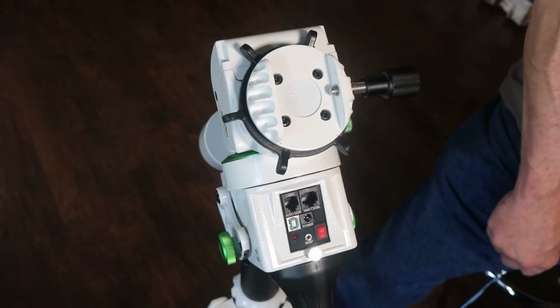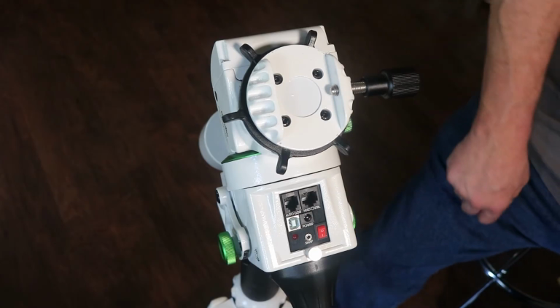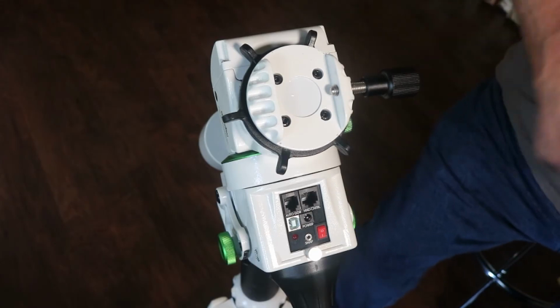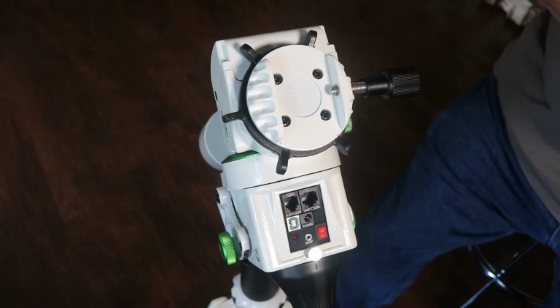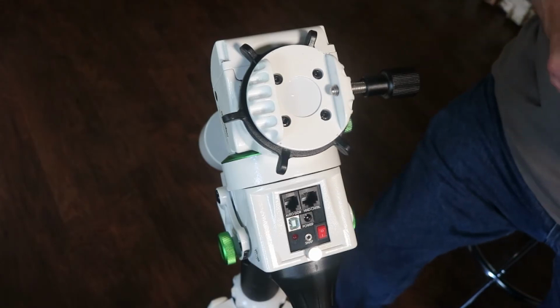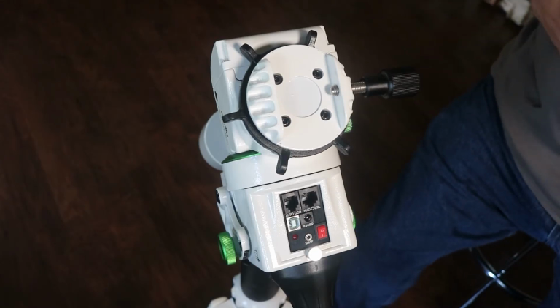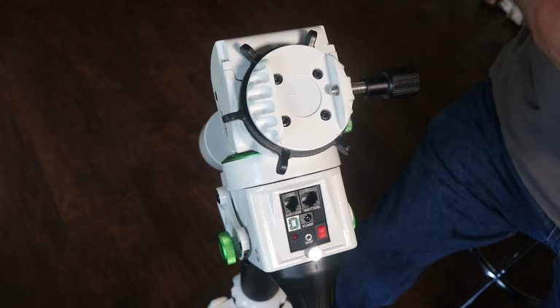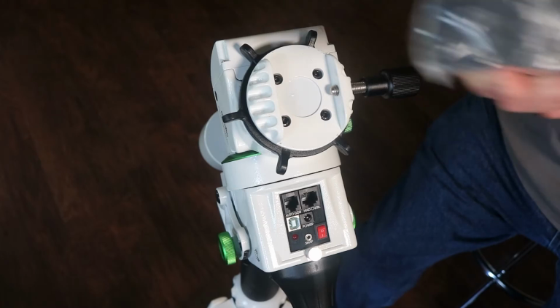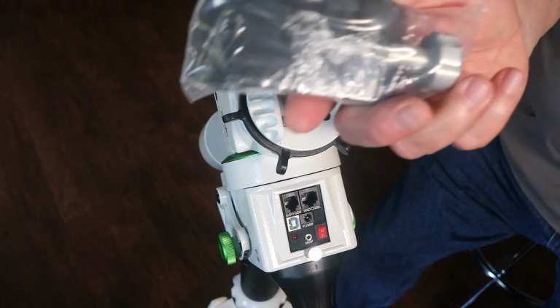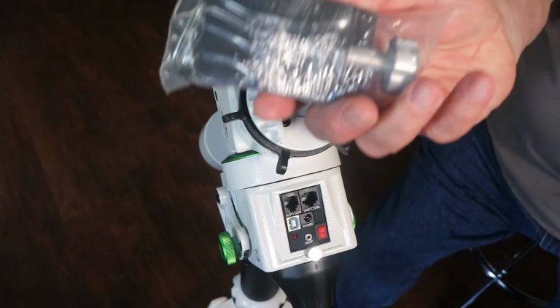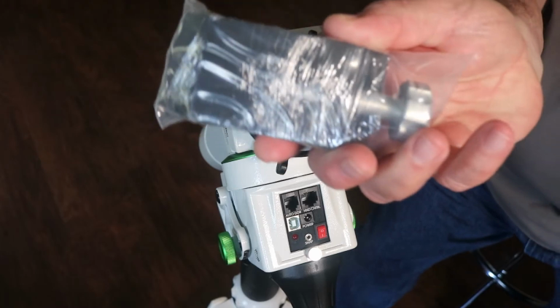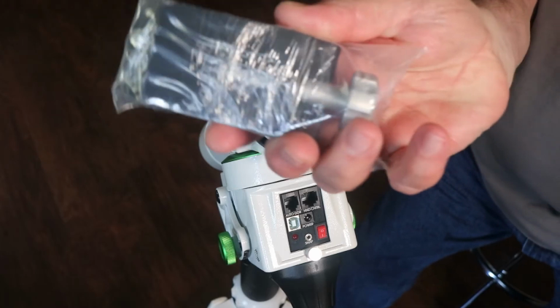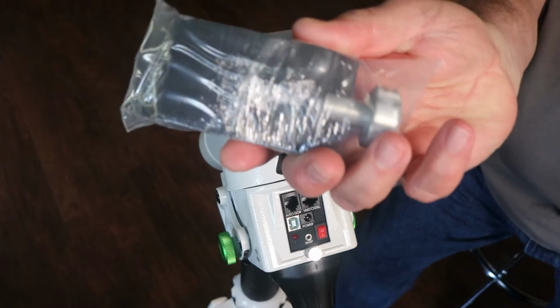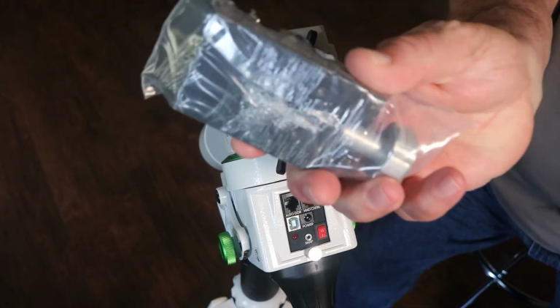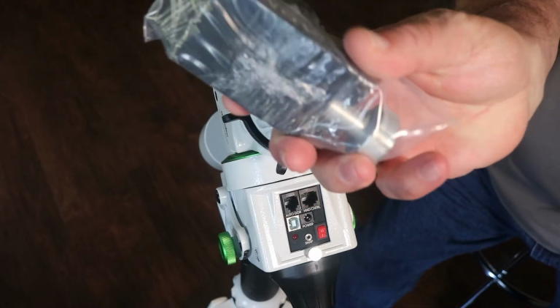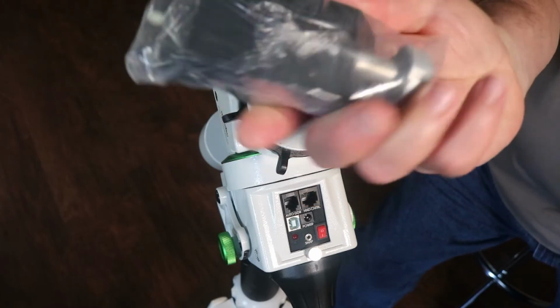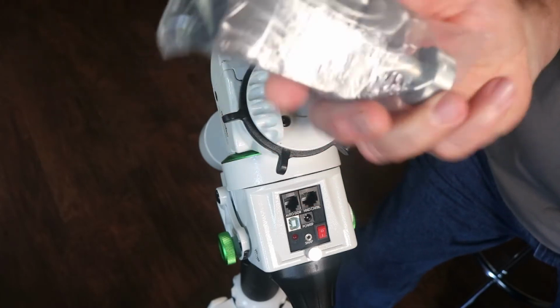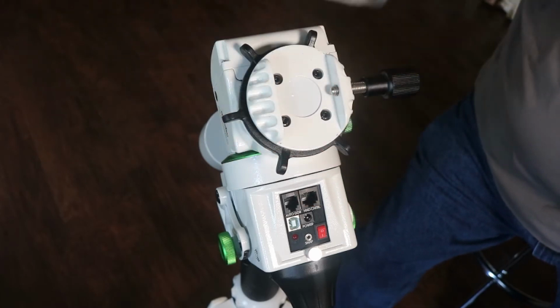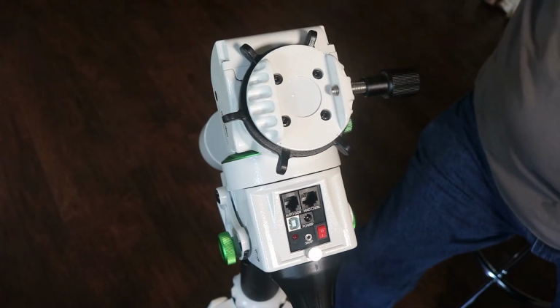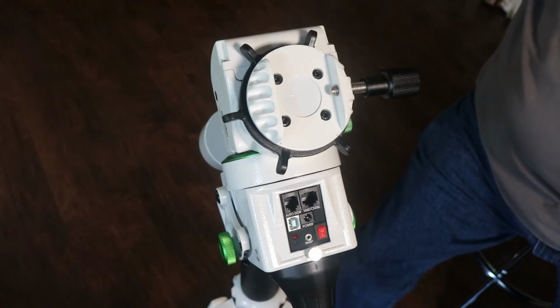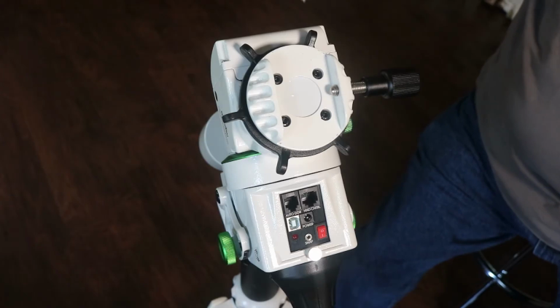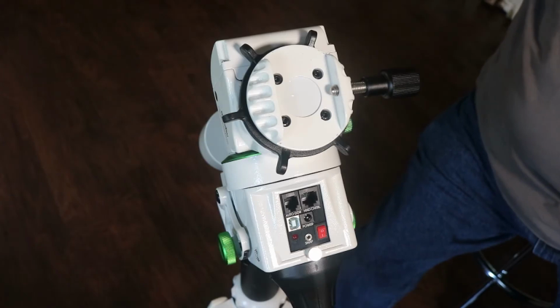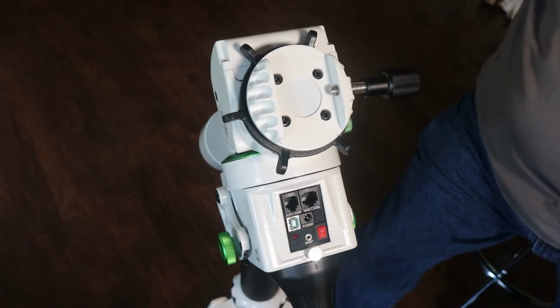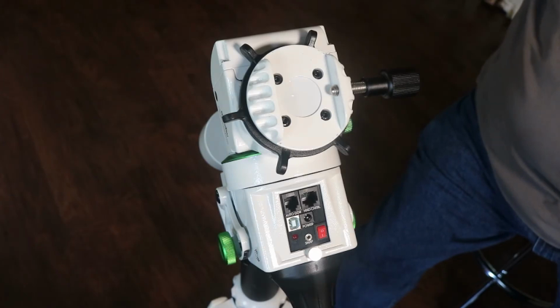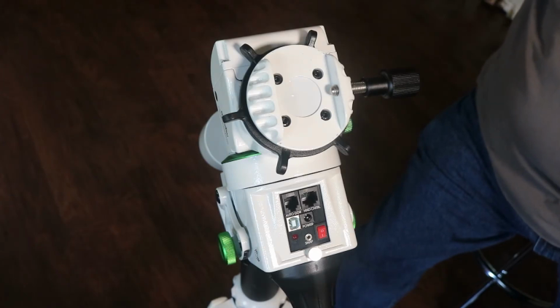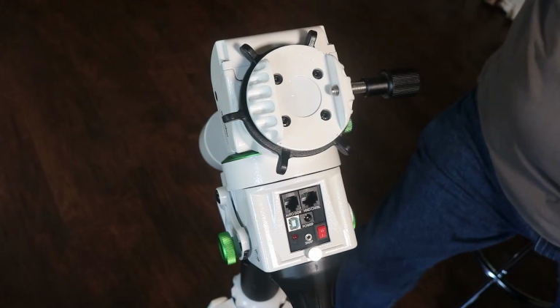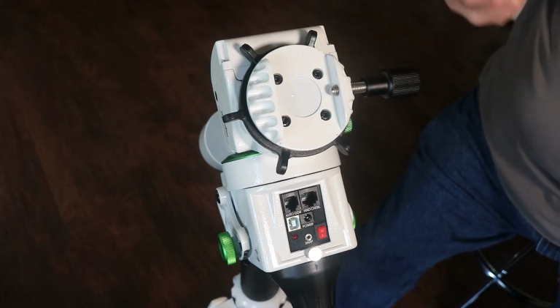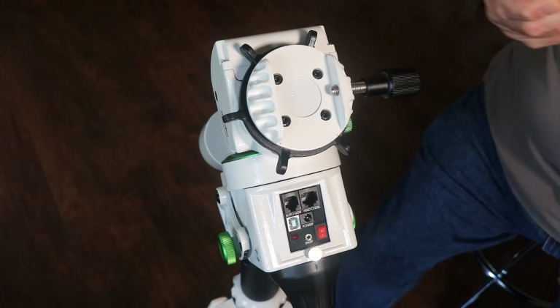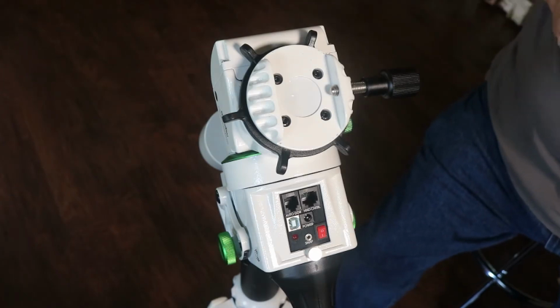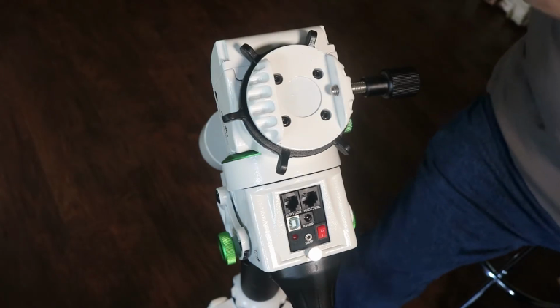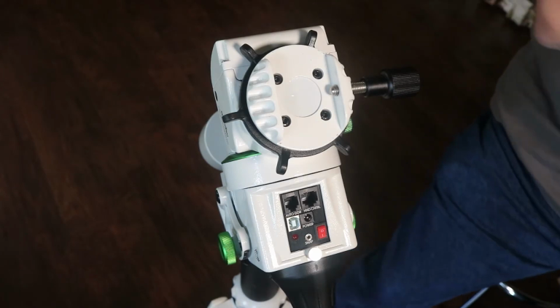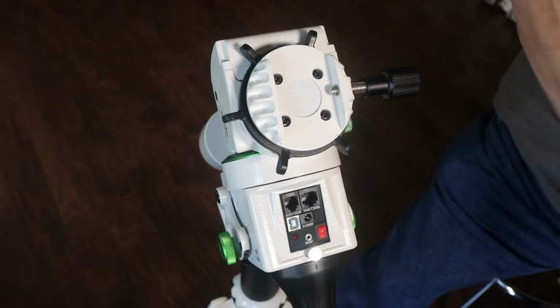What I have is an upgrade that is available from ADM, and it comes with all the pieces and parts and the screws that are needed in order to make this upgrade.